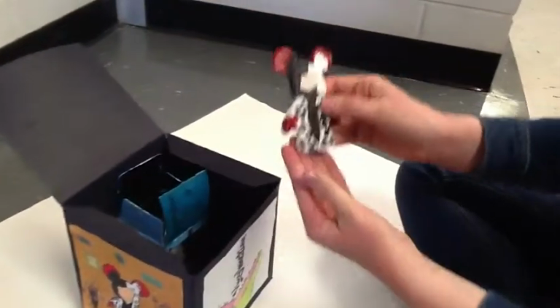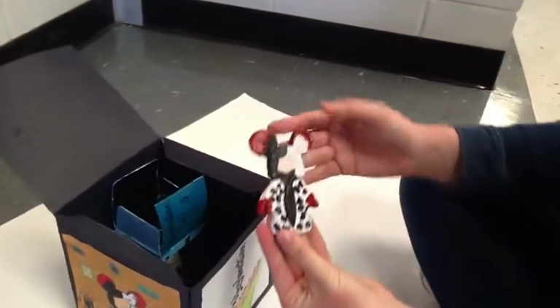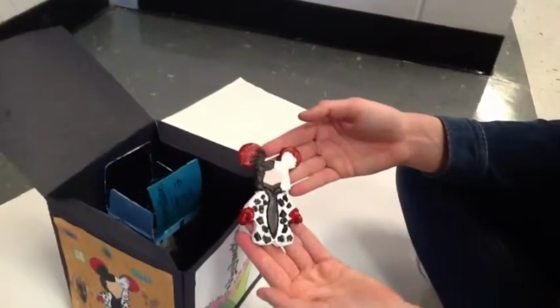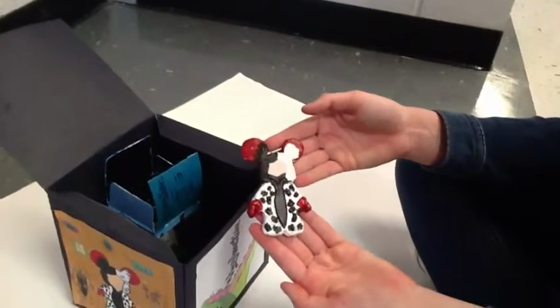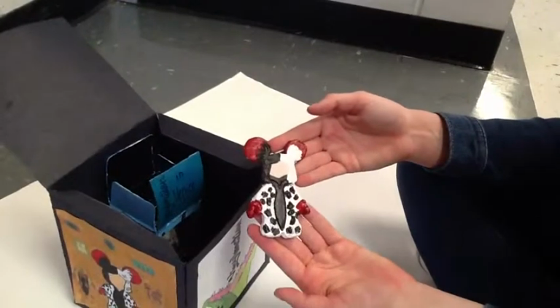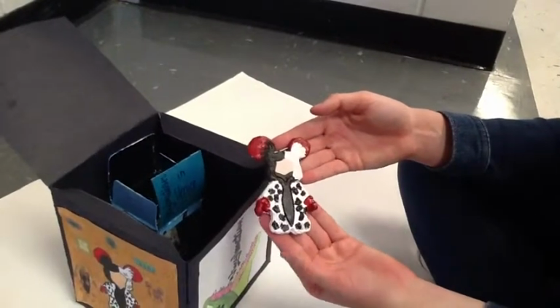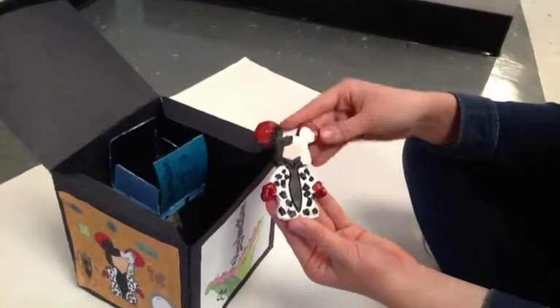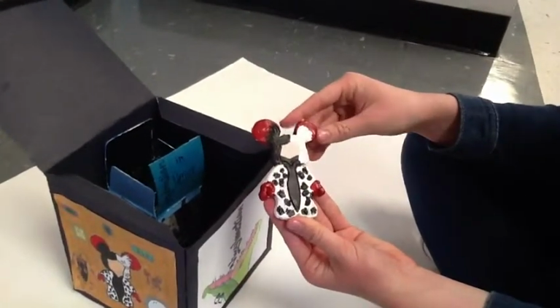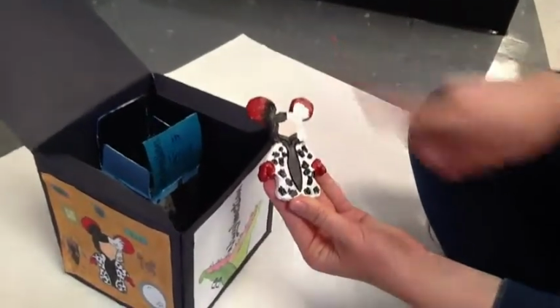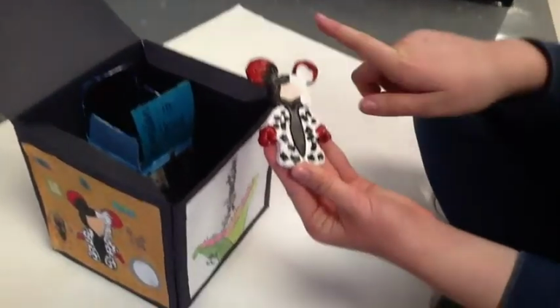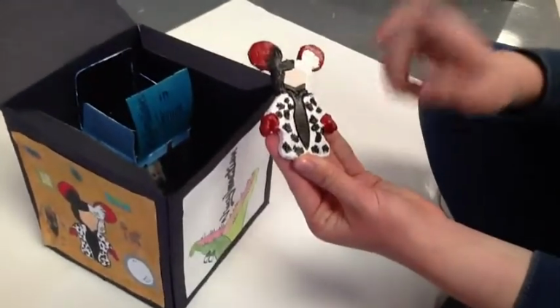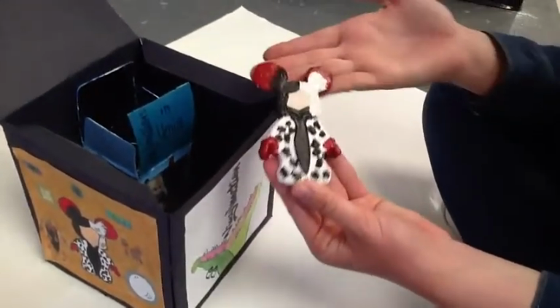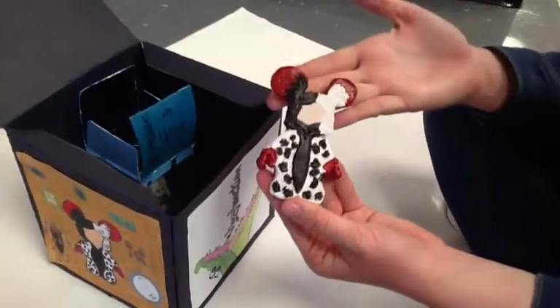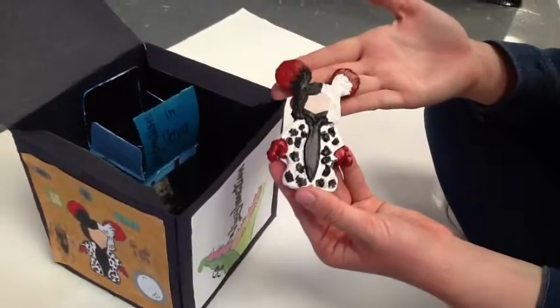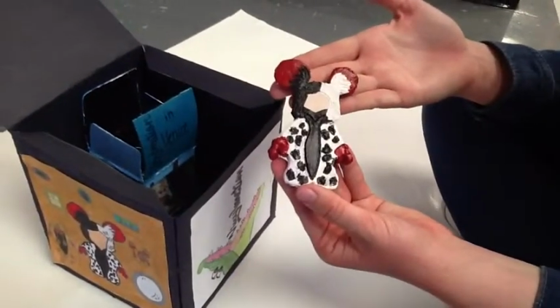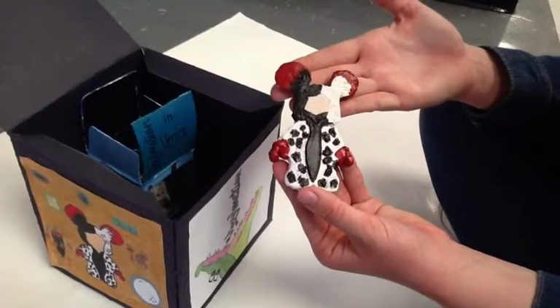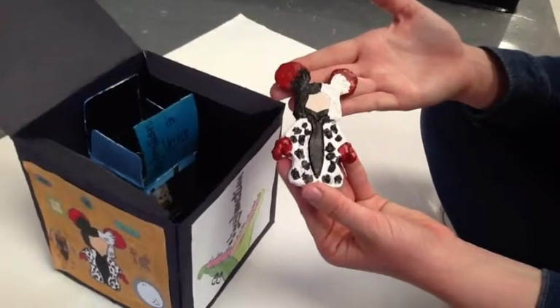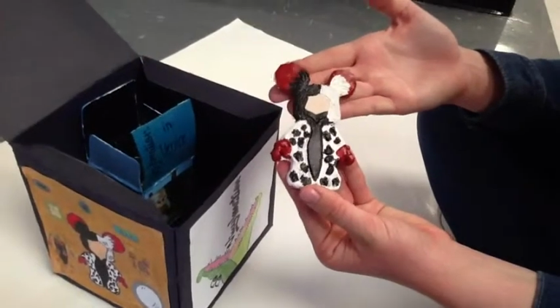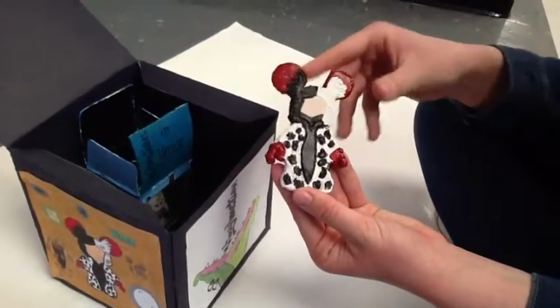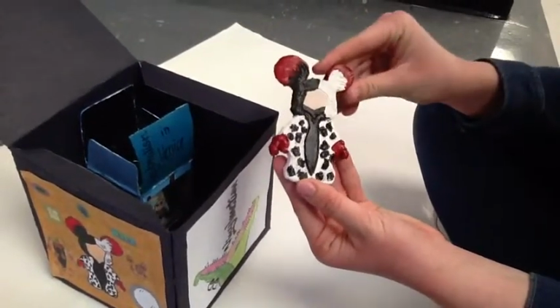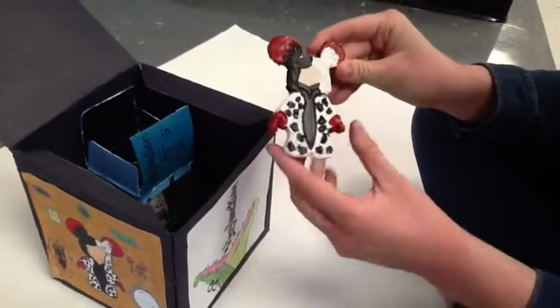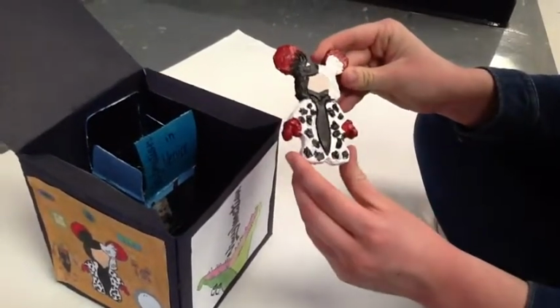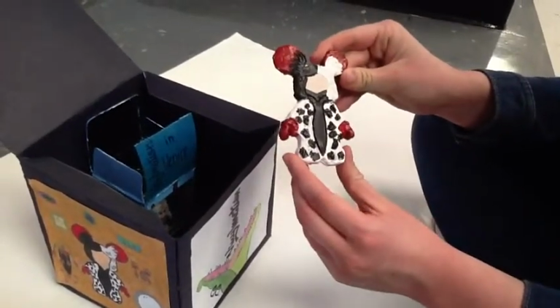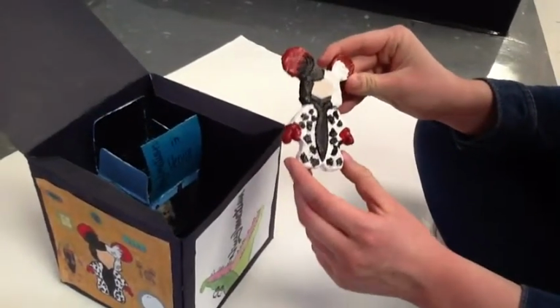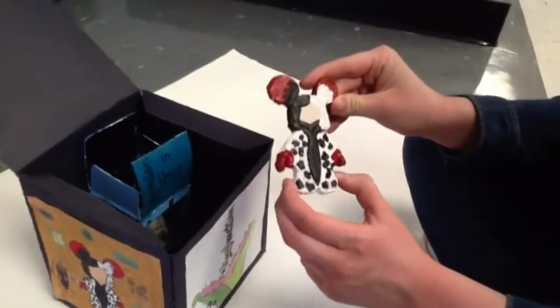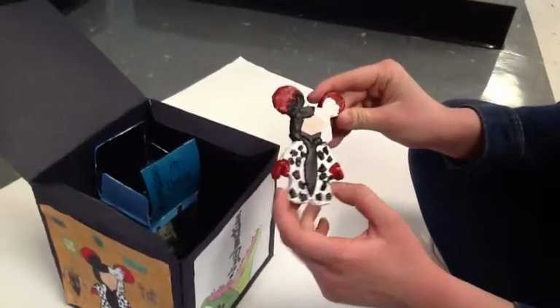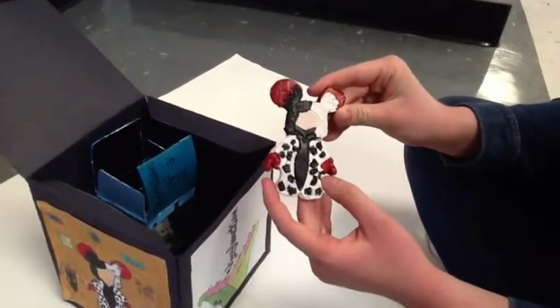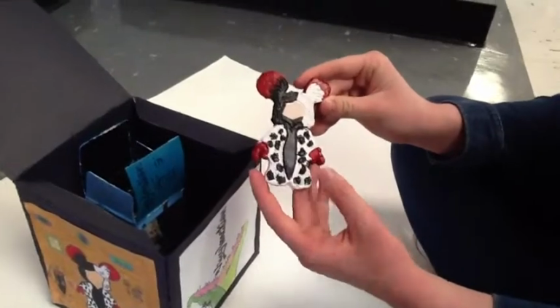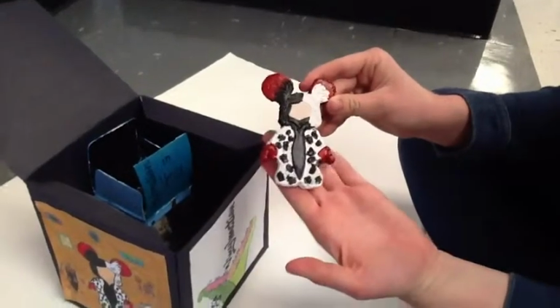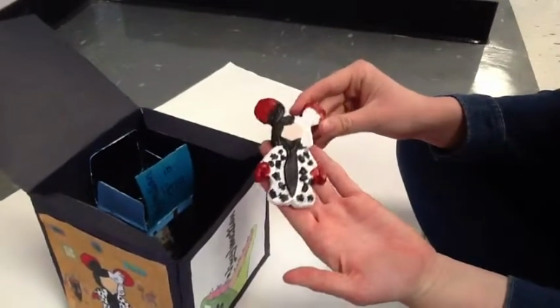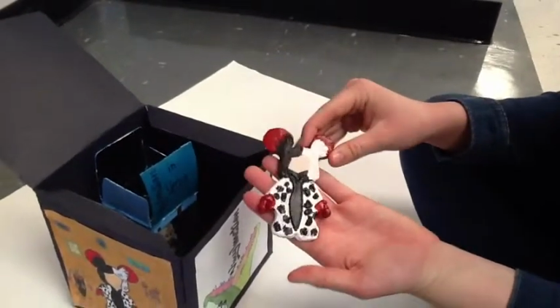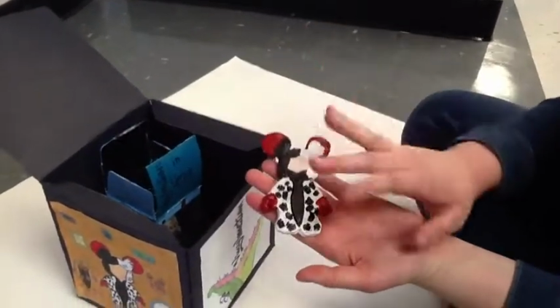This Vinylmation is my Cruella de Vil plaster. It is filled with blacks and whites and red, which really makes it stand out. She's wearing her Dalmatian coat and red gloves. I used flat color and have good craftsmanship.